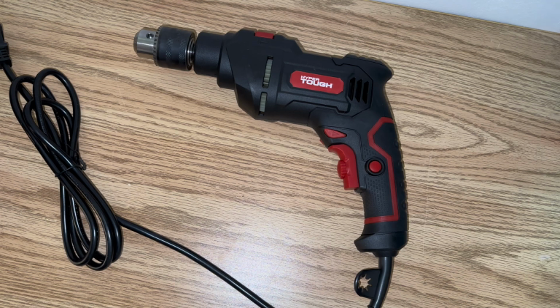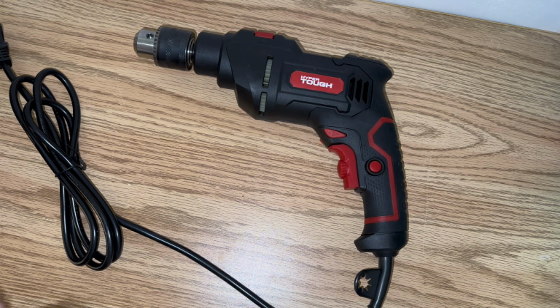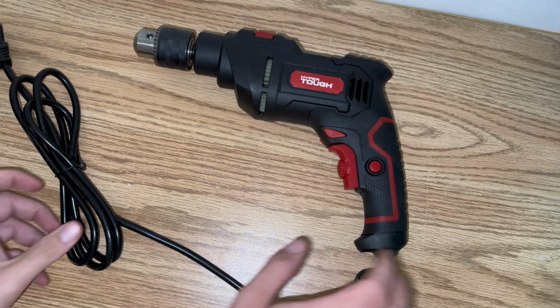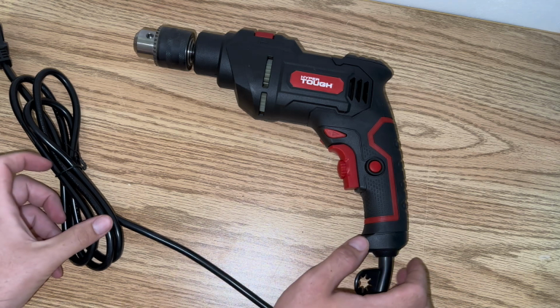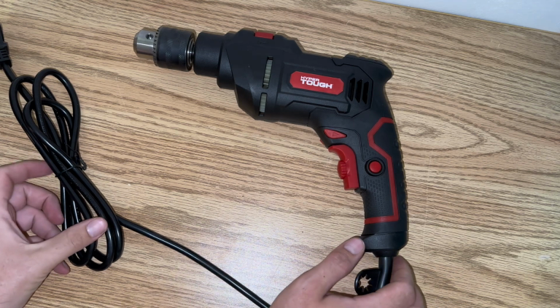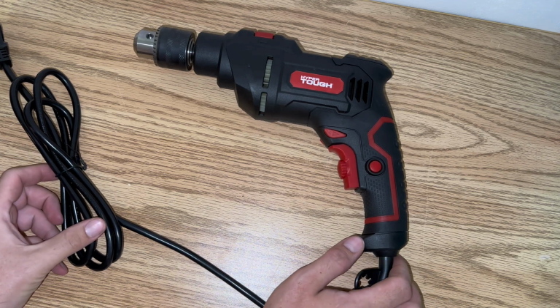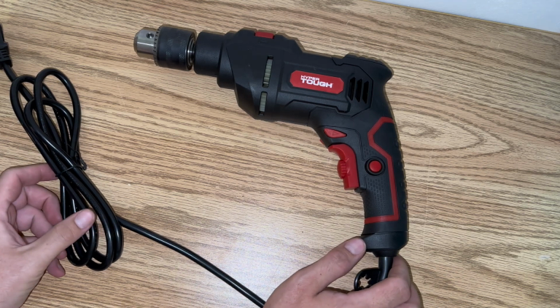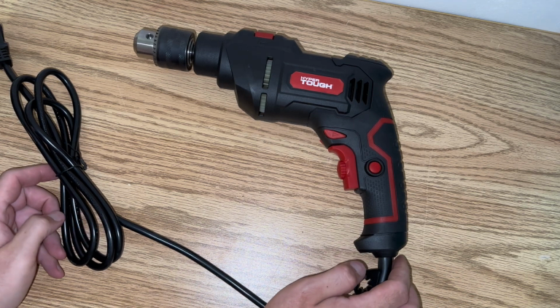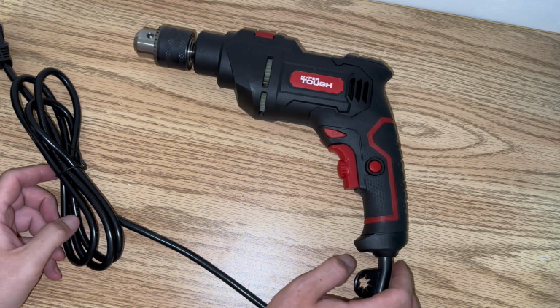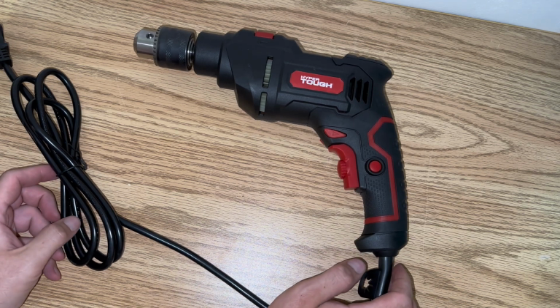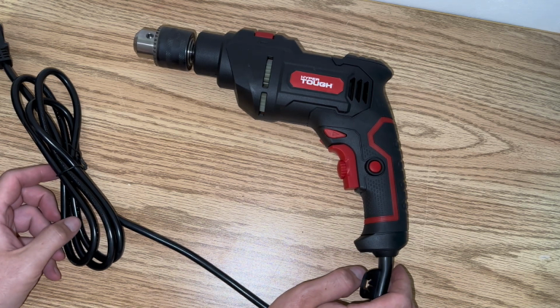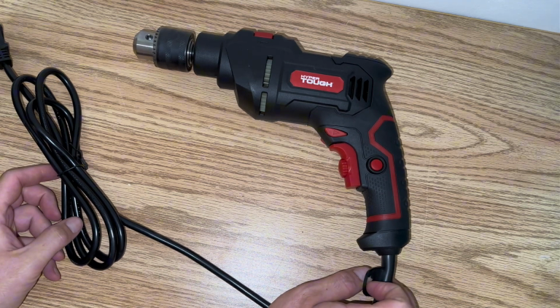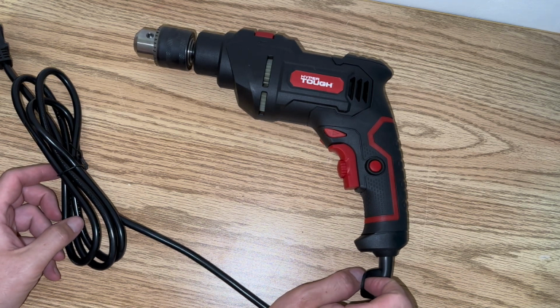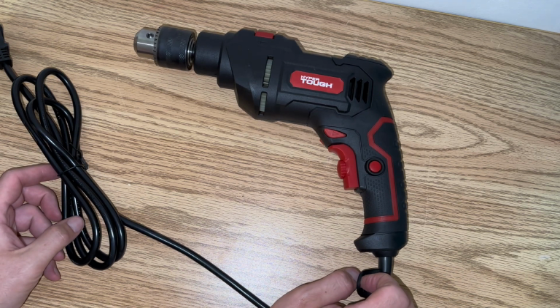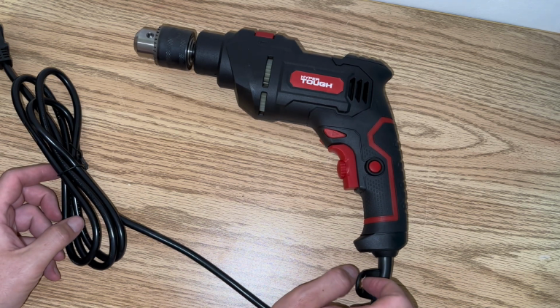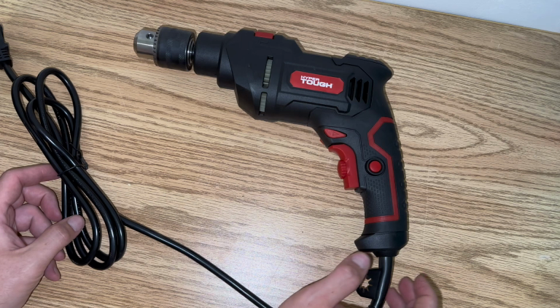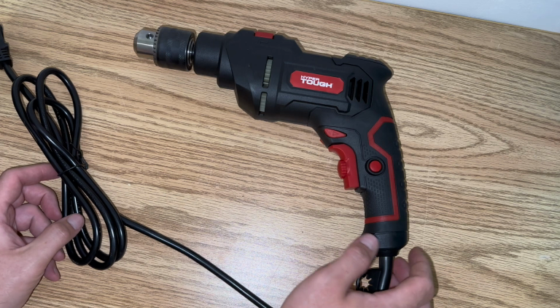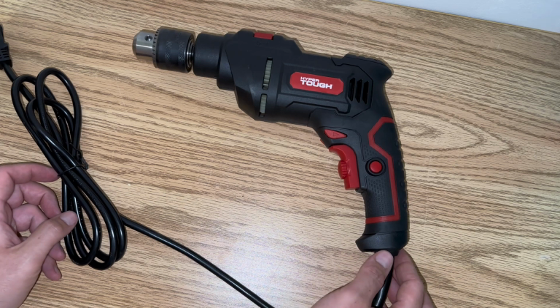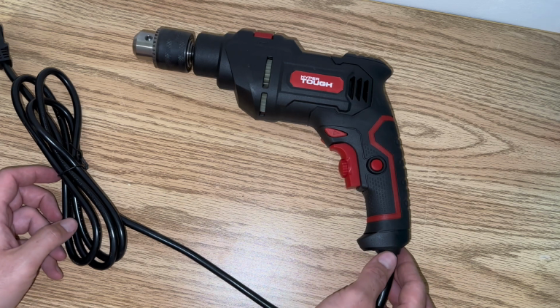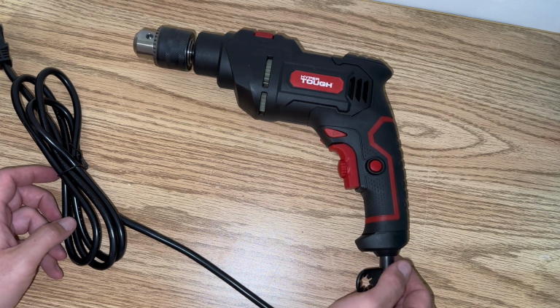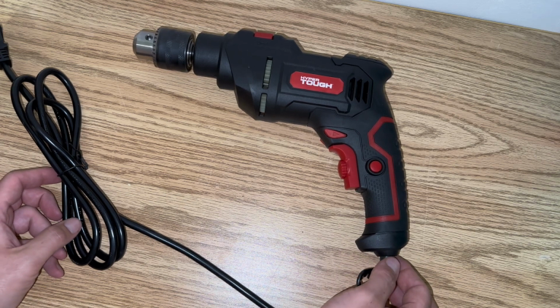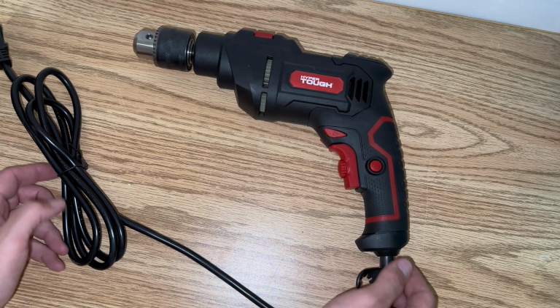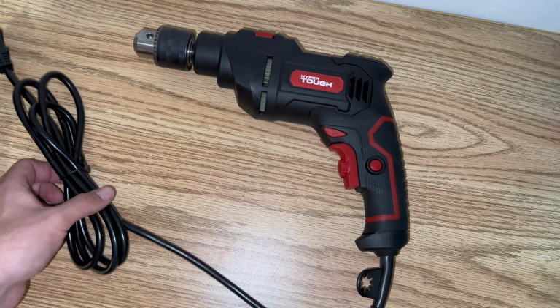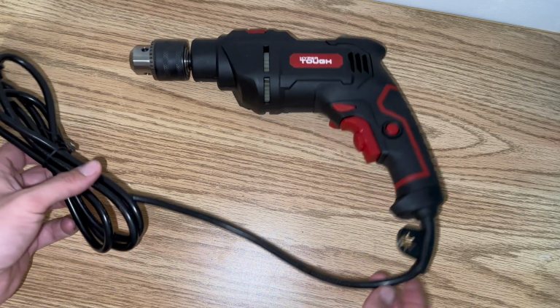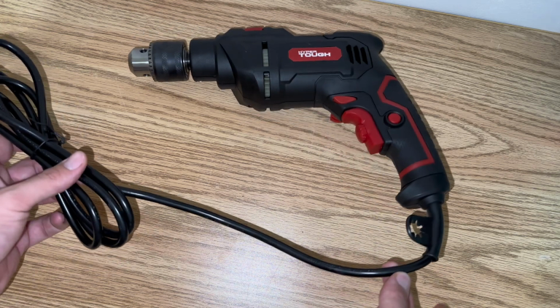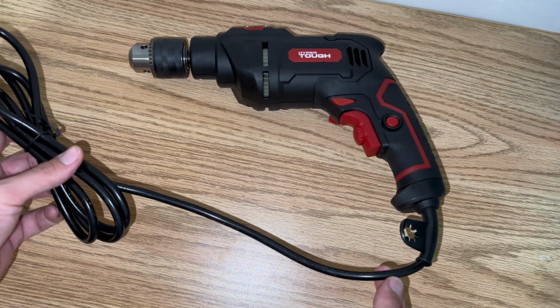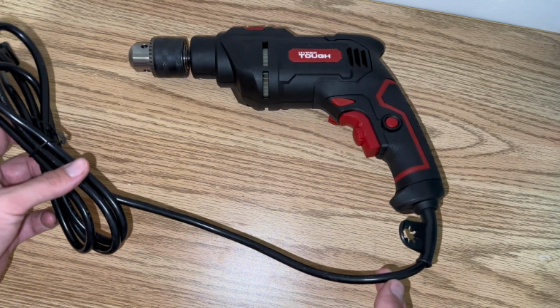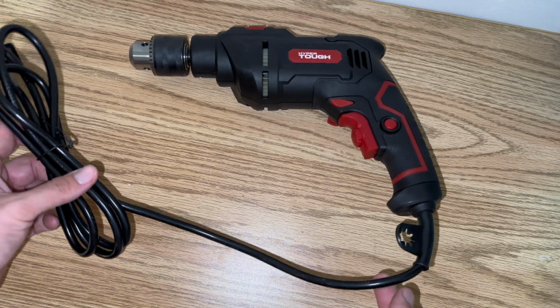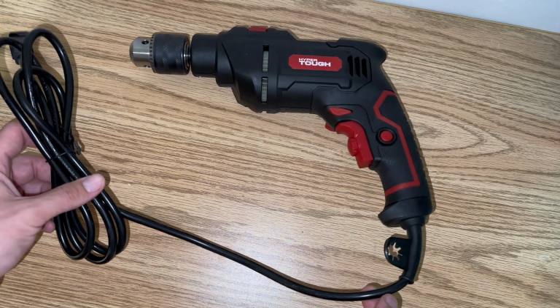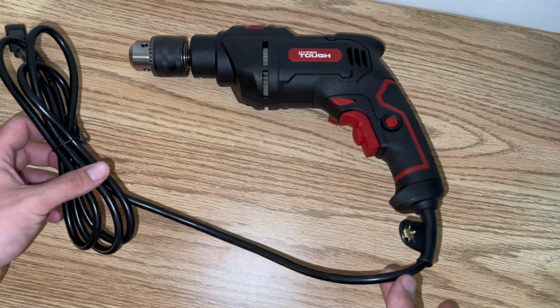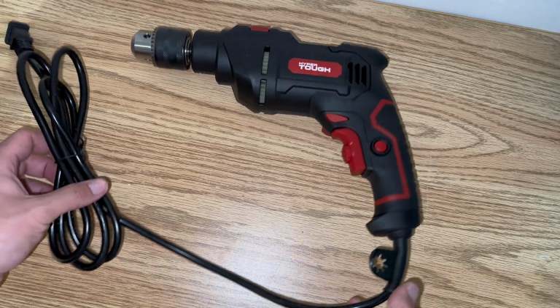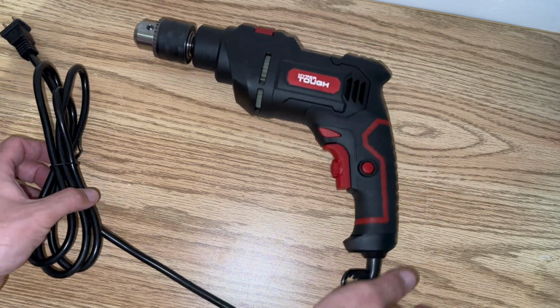Hey there folks, in today's video I'm going to be showing you how to replace the brushes on the electric motor of this HyperTough half-inch hammer drill. And as you can see, it is the plug-in hammer drill.